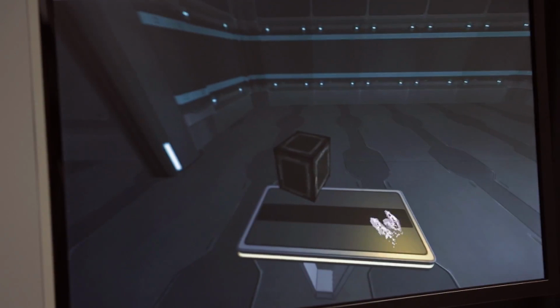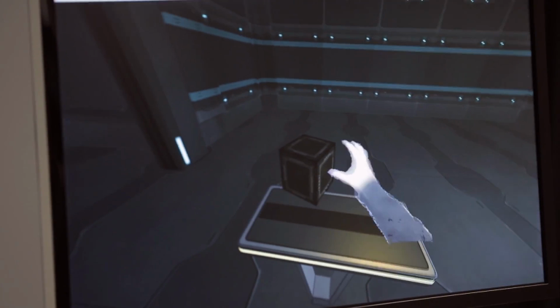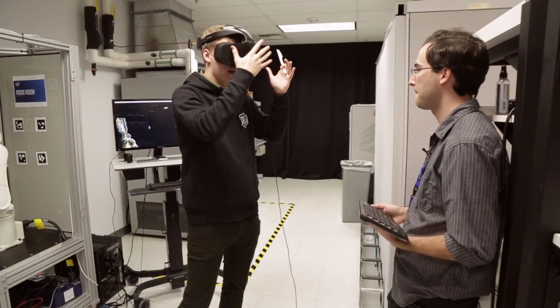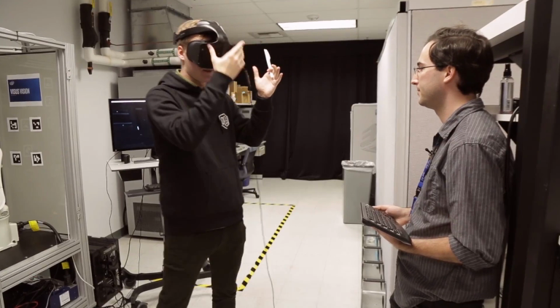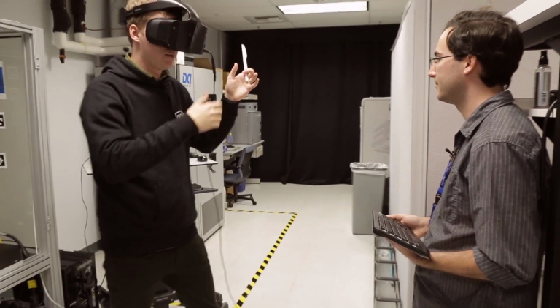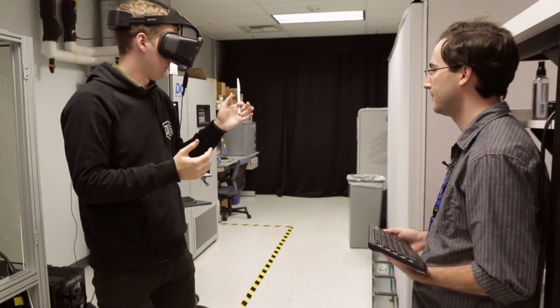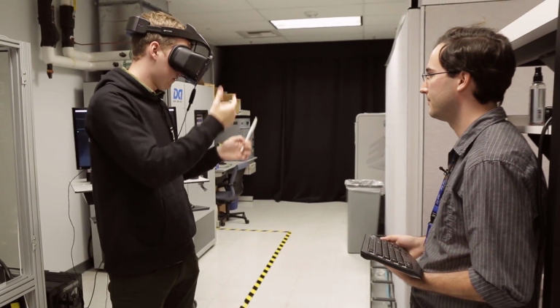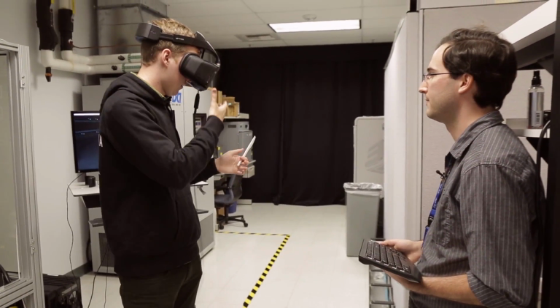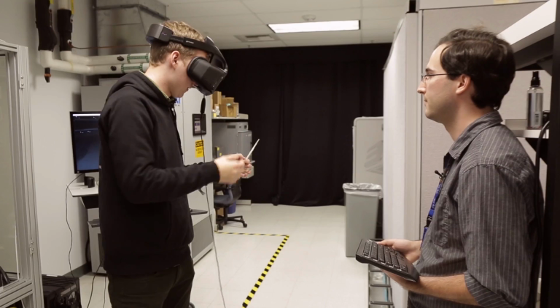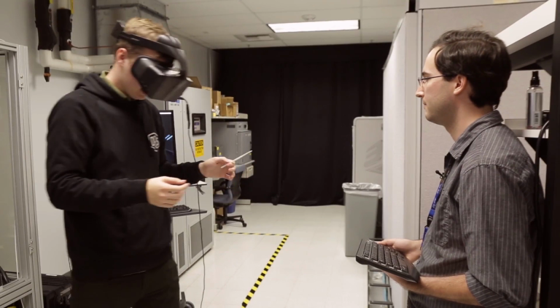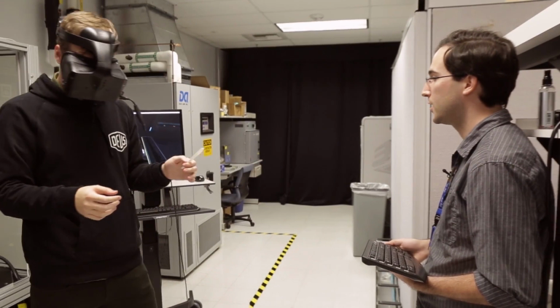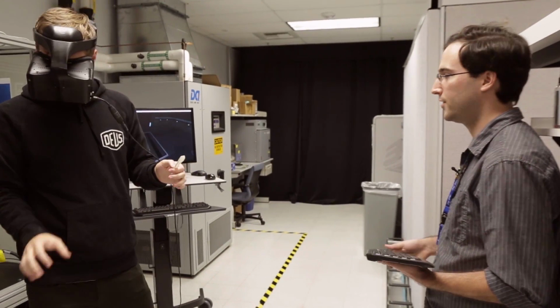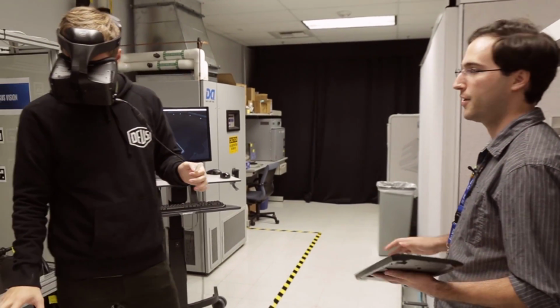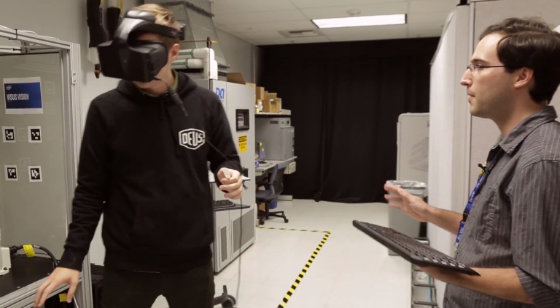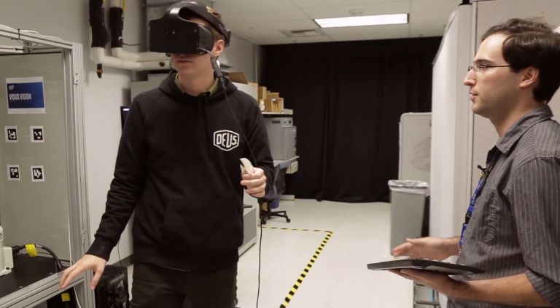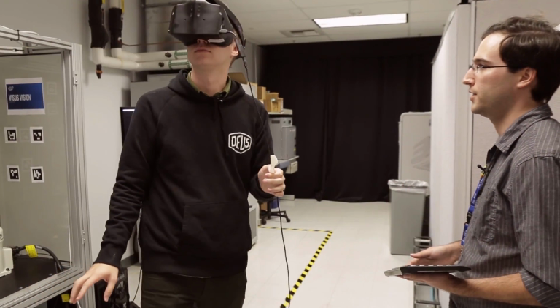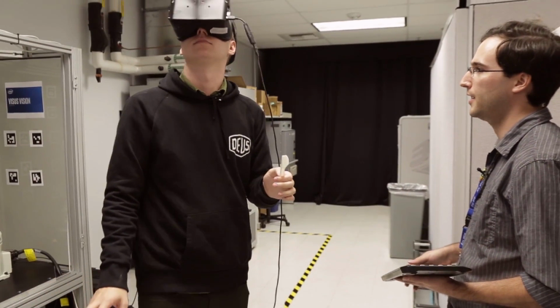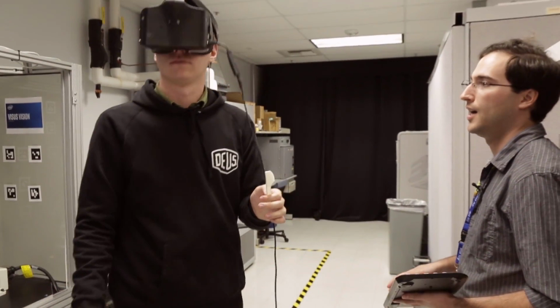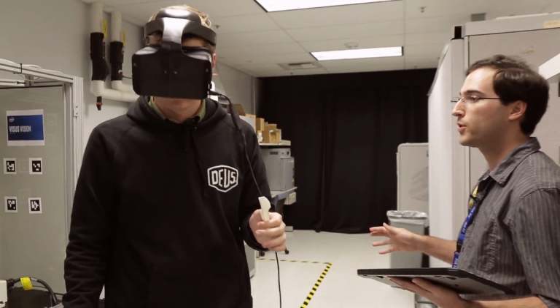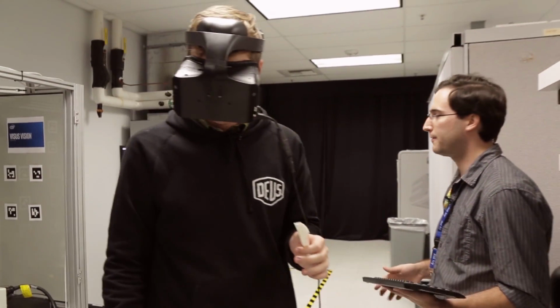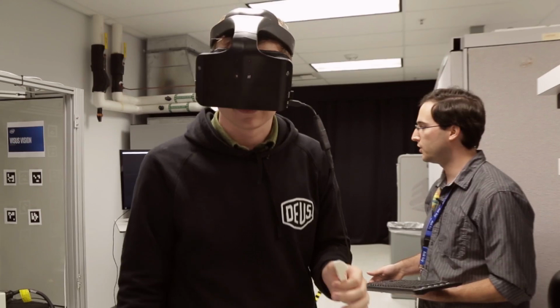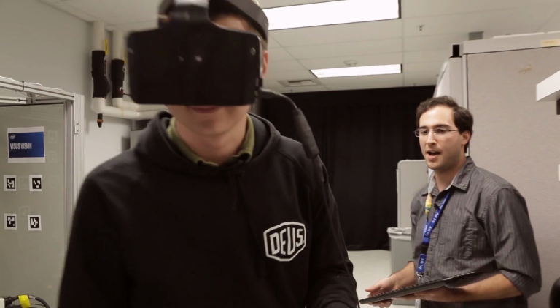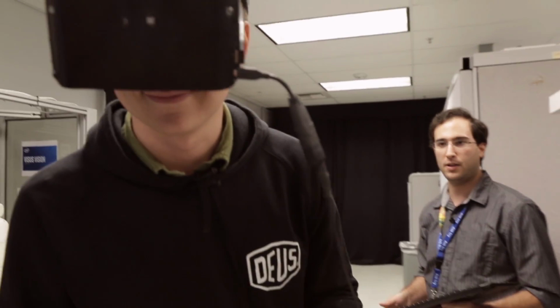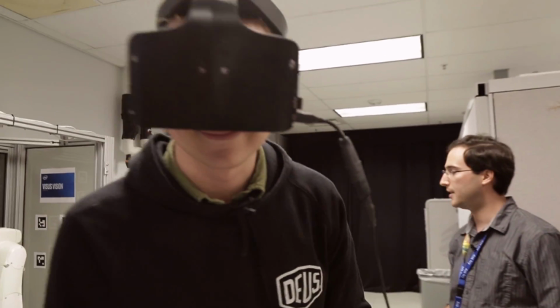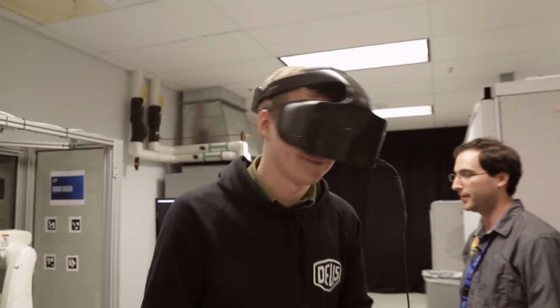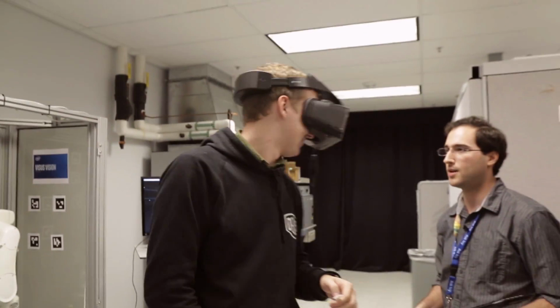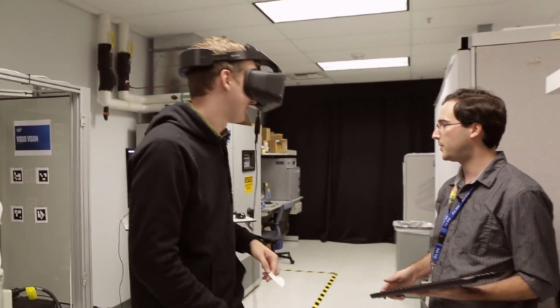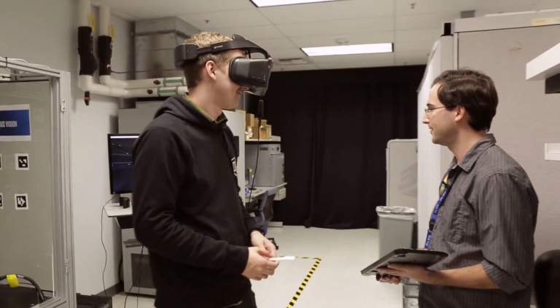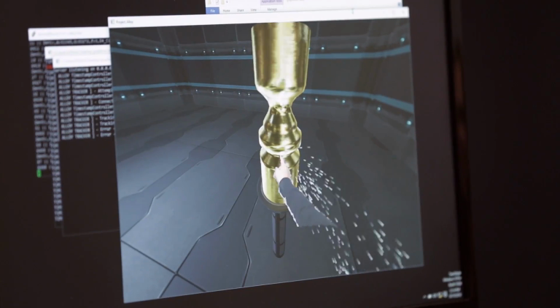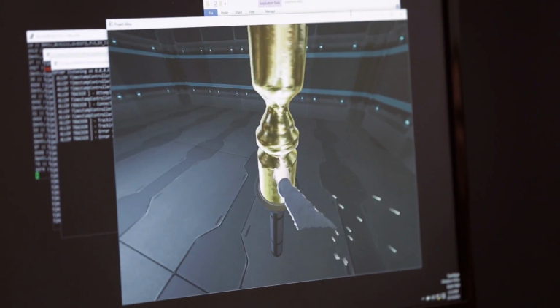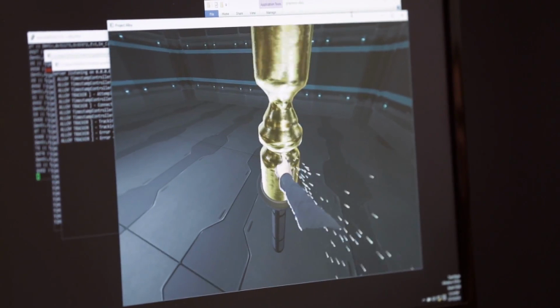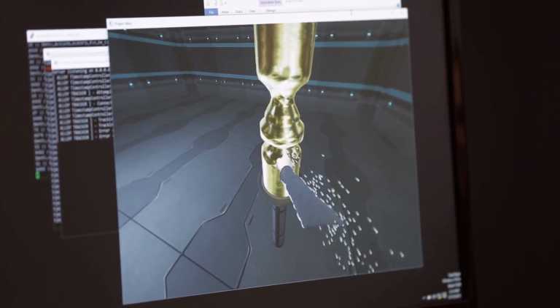All of the tracking that's happening is happening right at the front of this headset. There are no markers in the room, there's nothing, there's no pre-mapped environment. You should have full ability to walk around the space, and not only that, you can bring new things in.